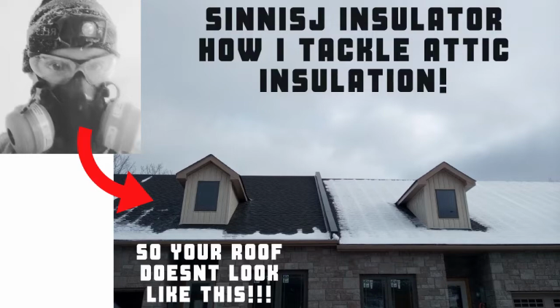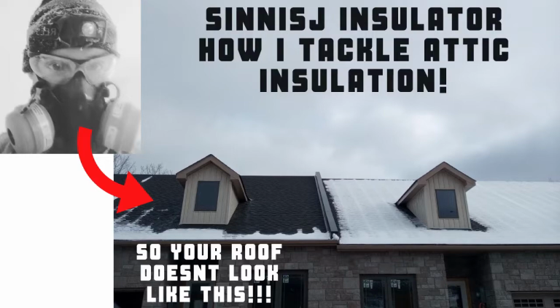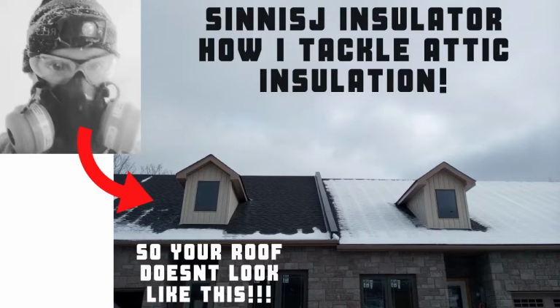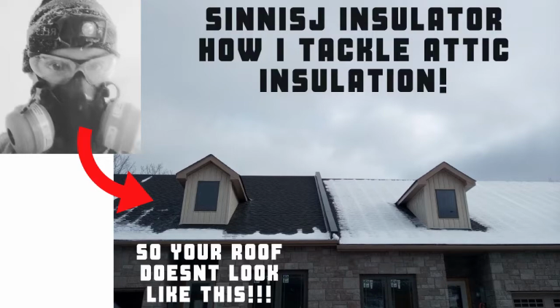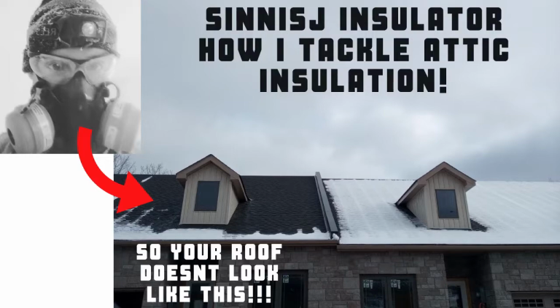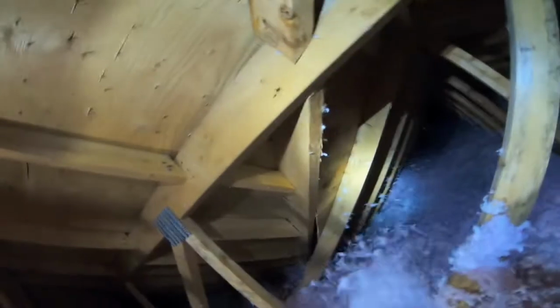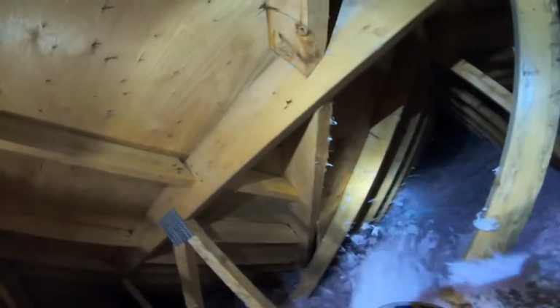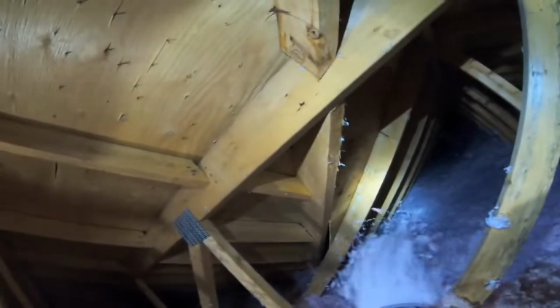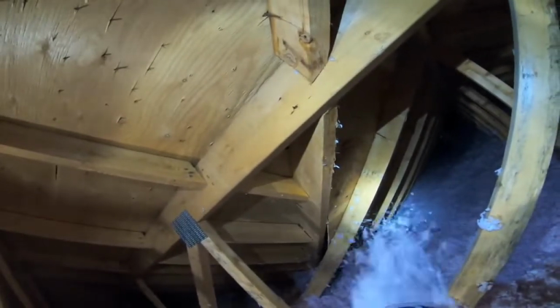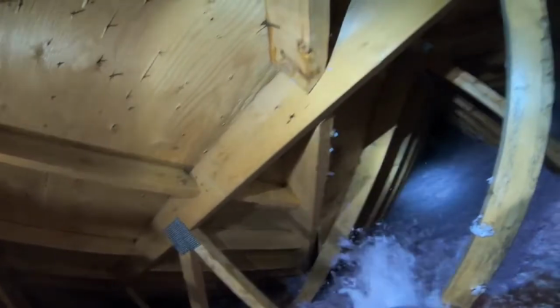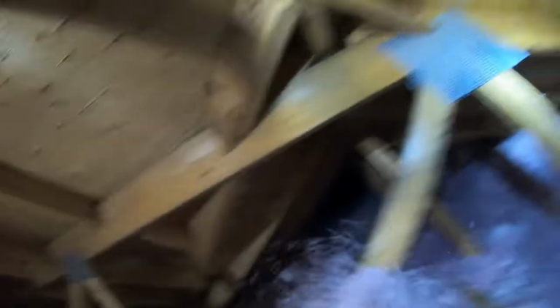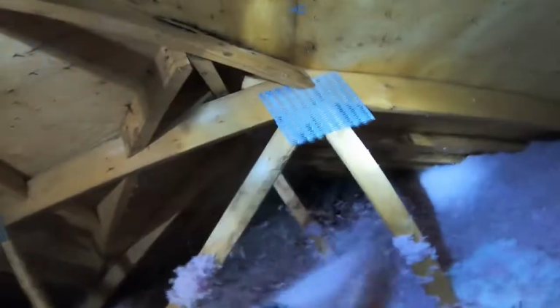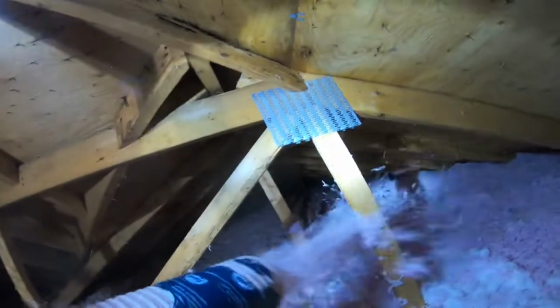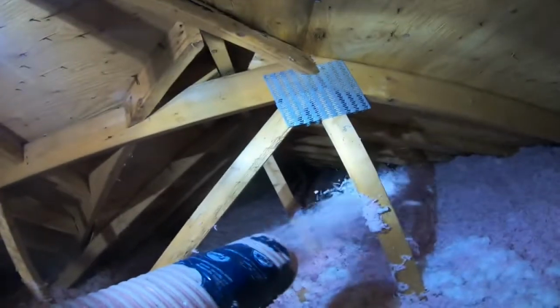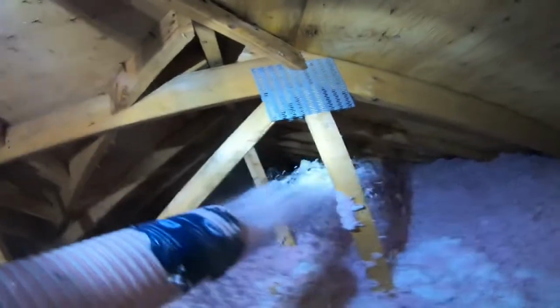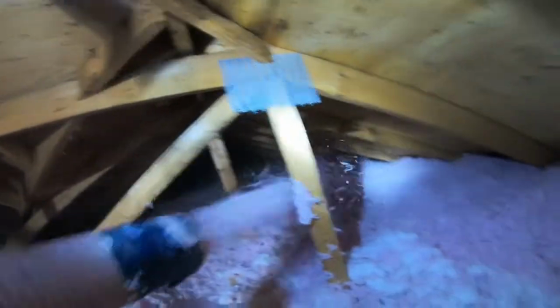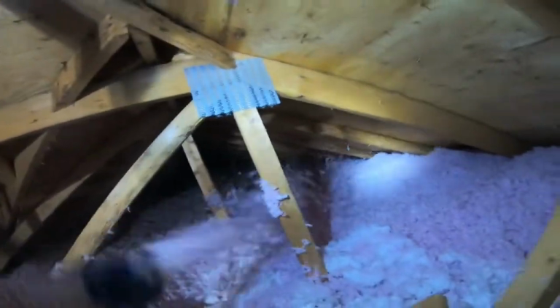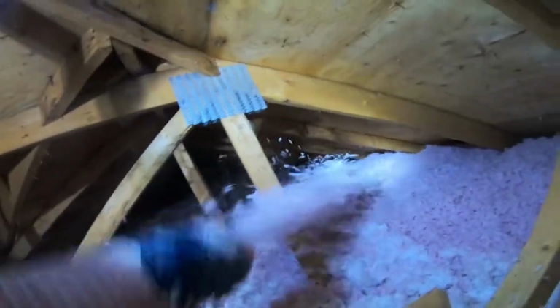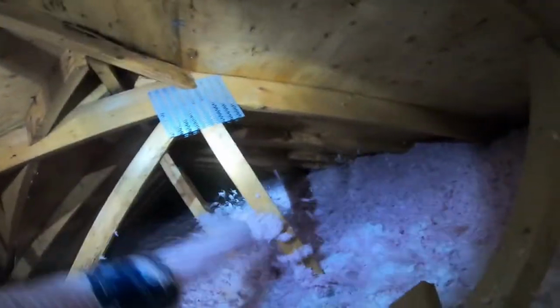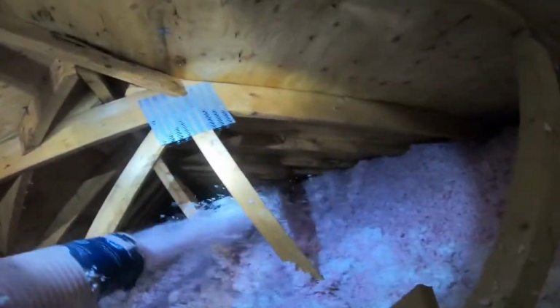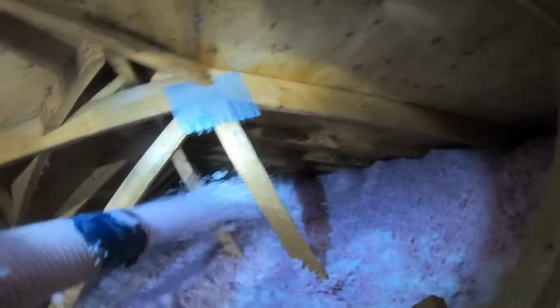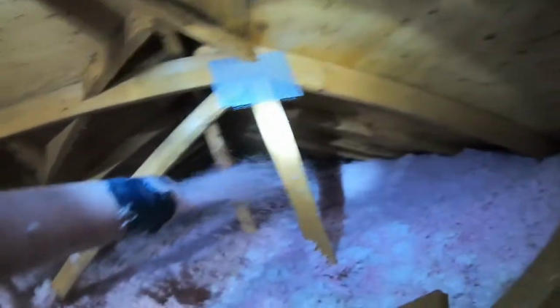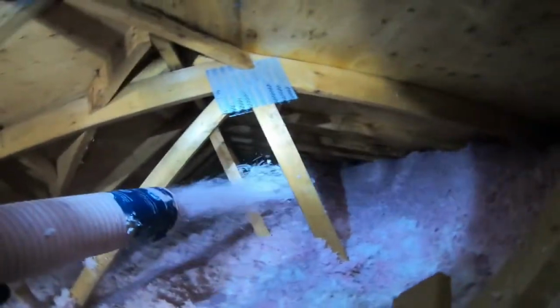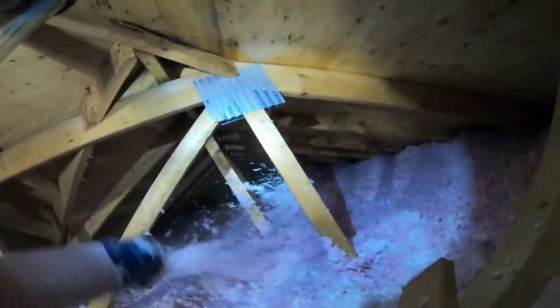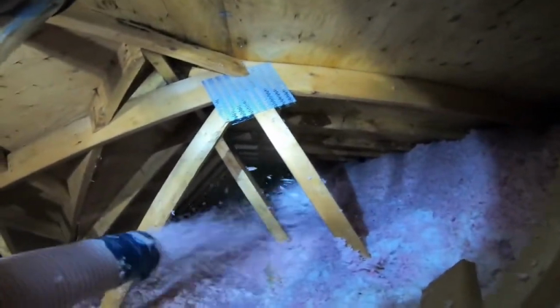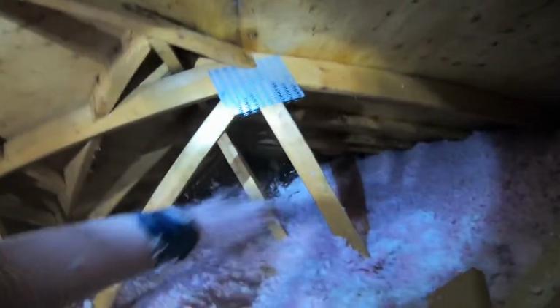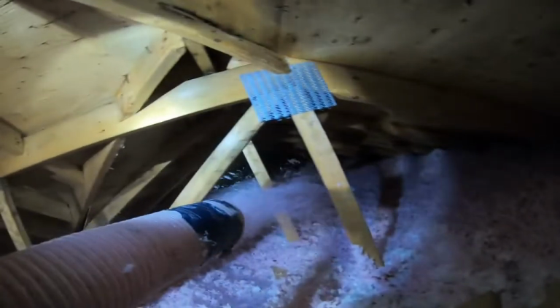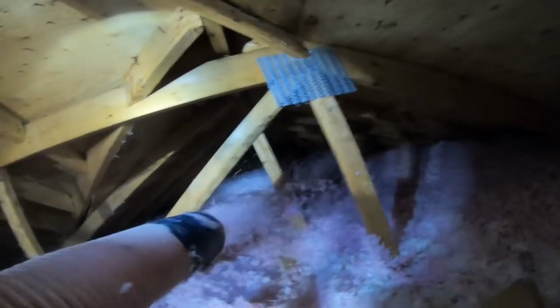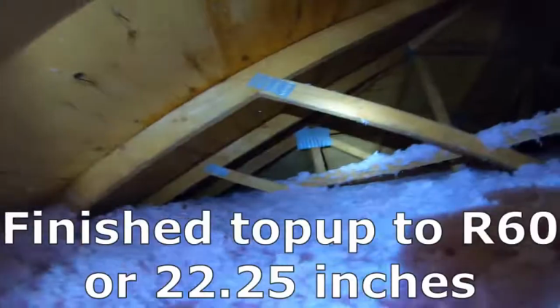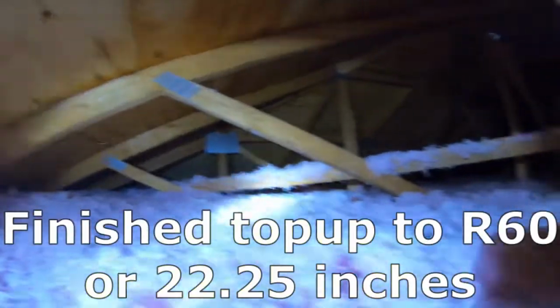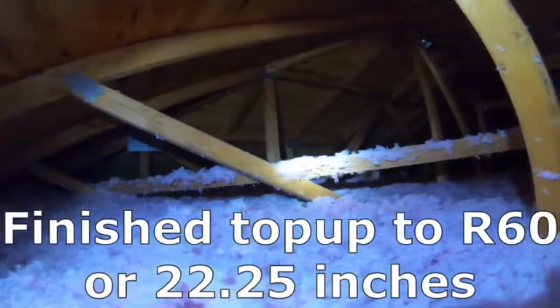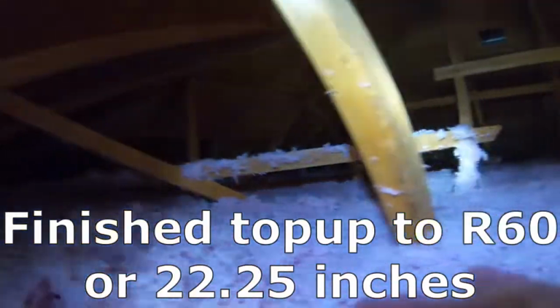There's no more icicles, there's a lot more snow — and that's the other thing I actually wanted to cover. With the ventilation, I add an R40 or an R32 to what's existing.